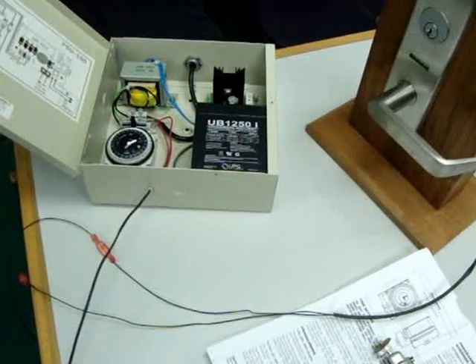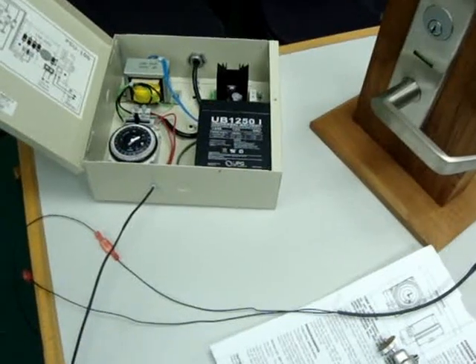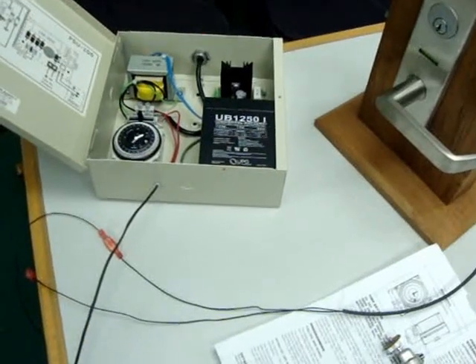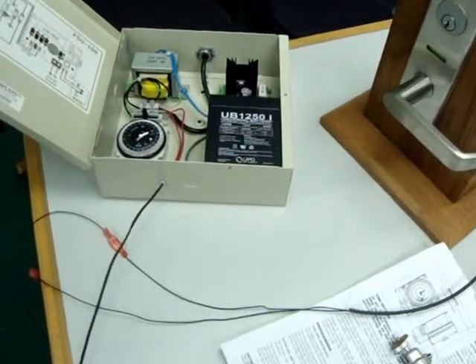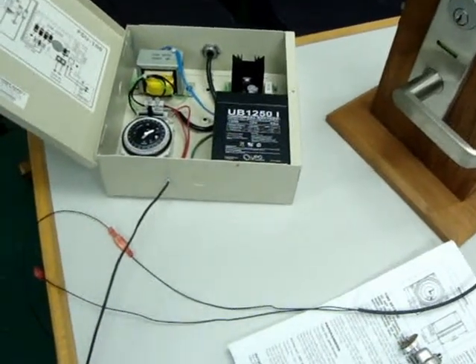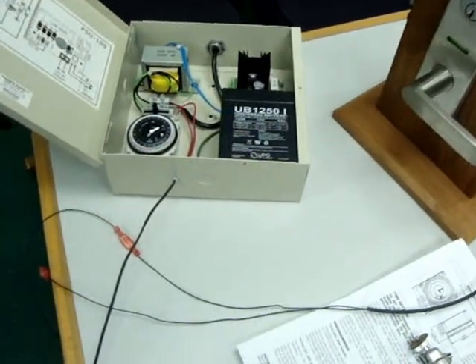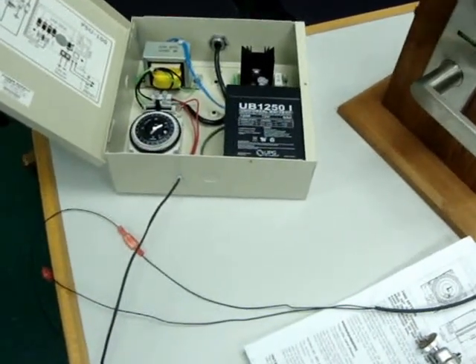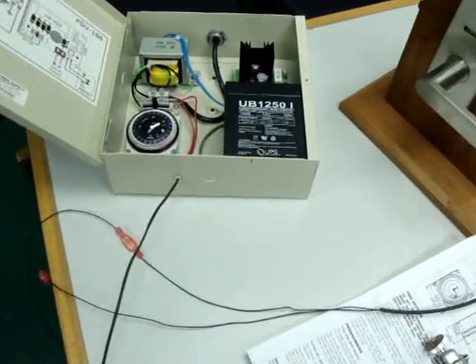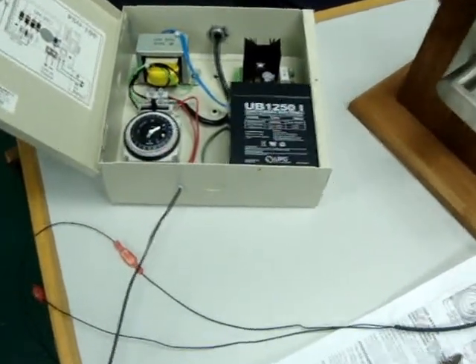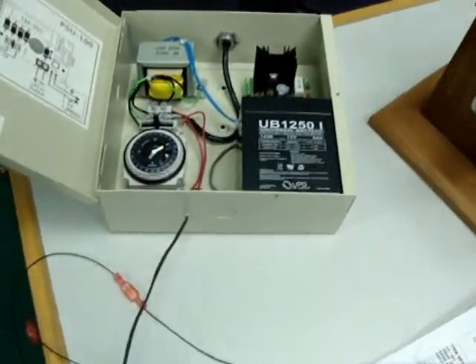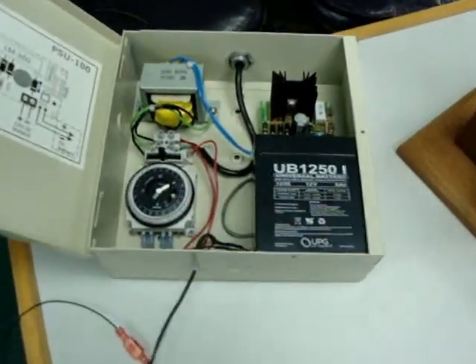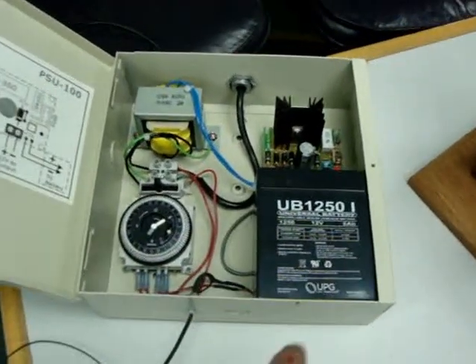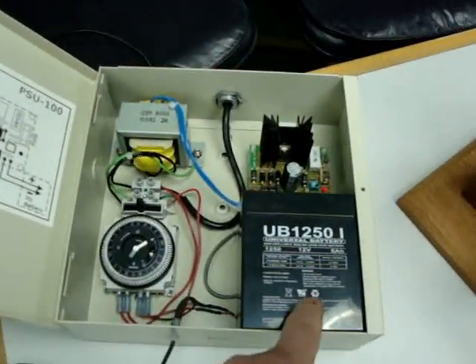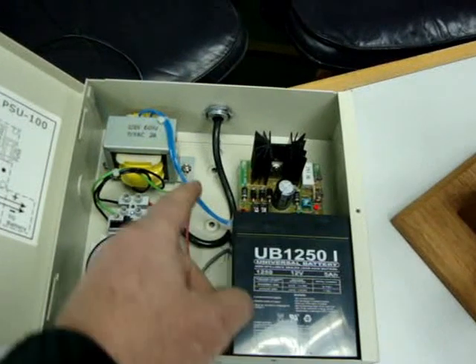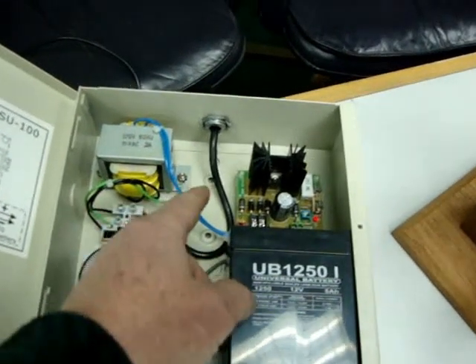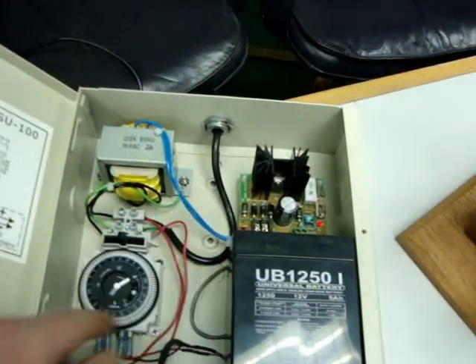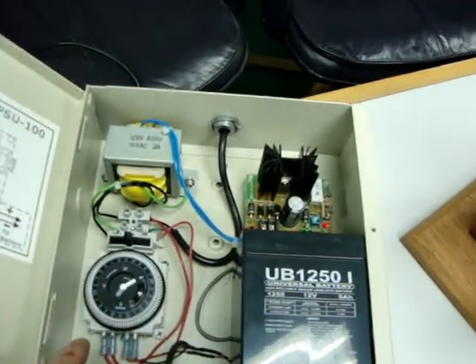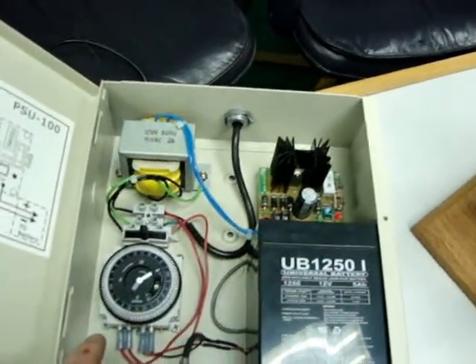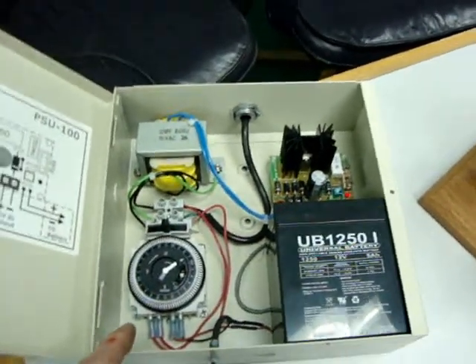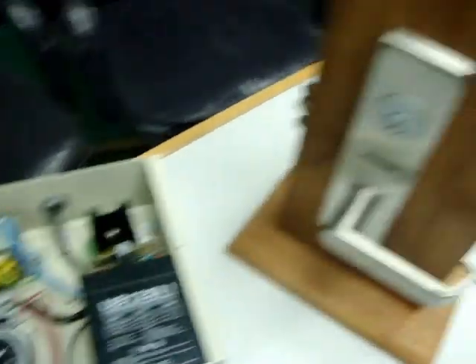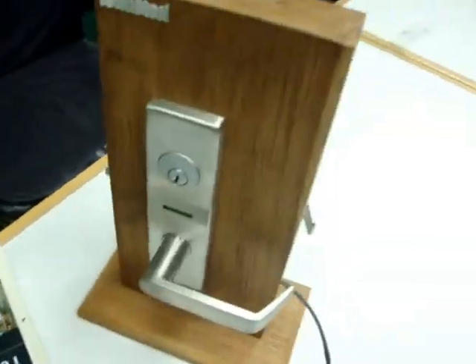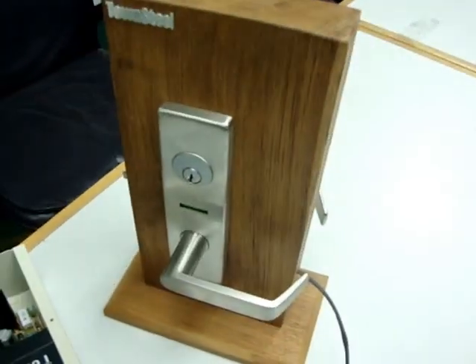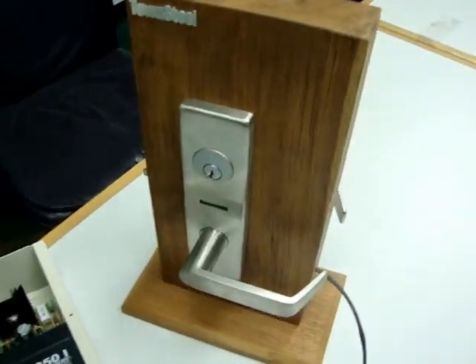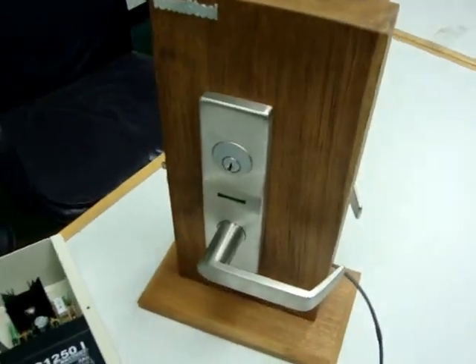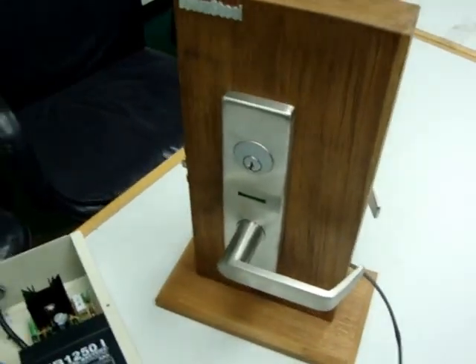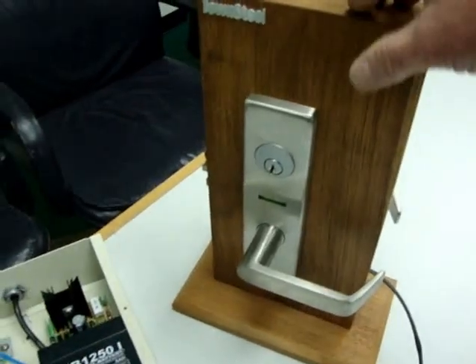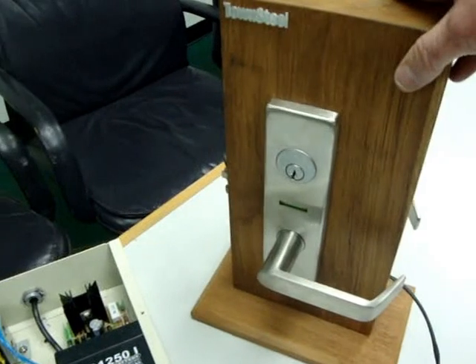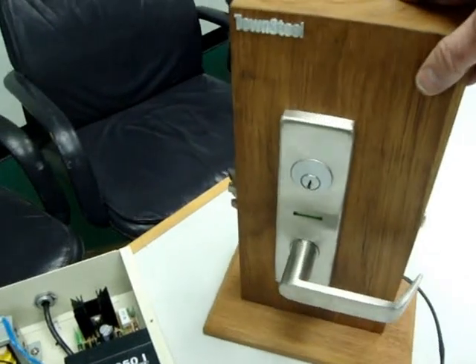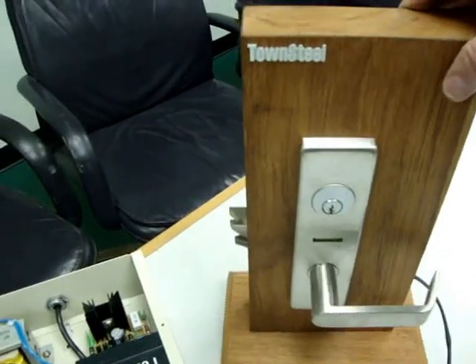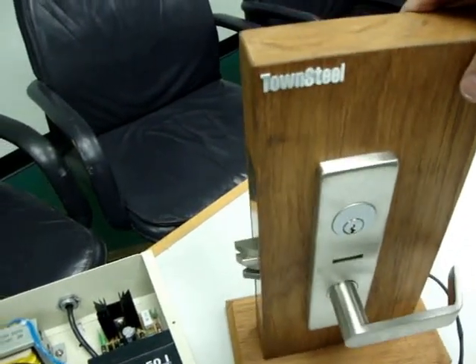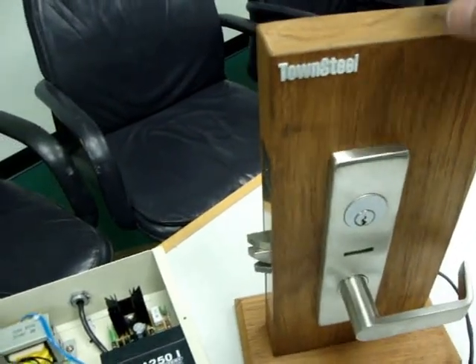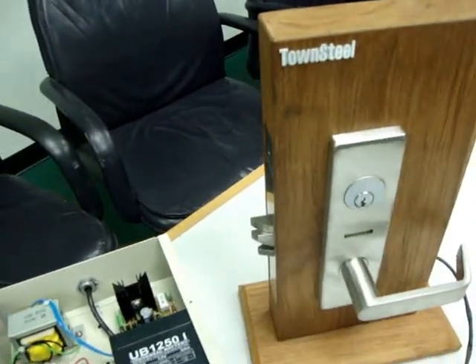This is the timer lock. It consists of battery backup, a power supply, and a timer, and a mortise lock — an electronic mortise lock.